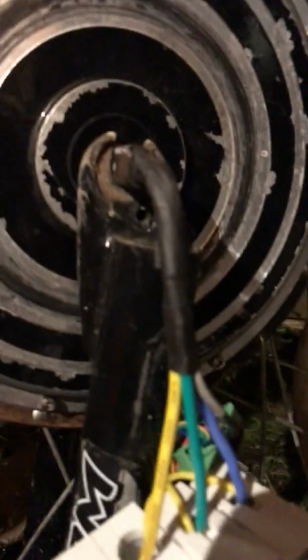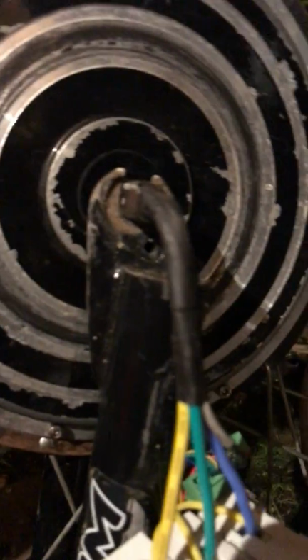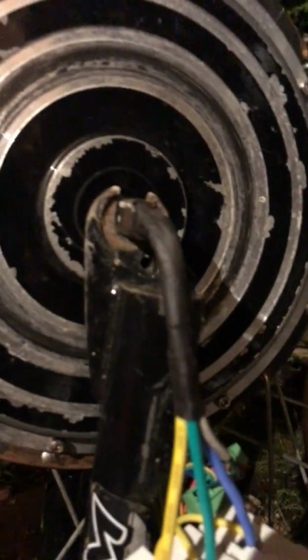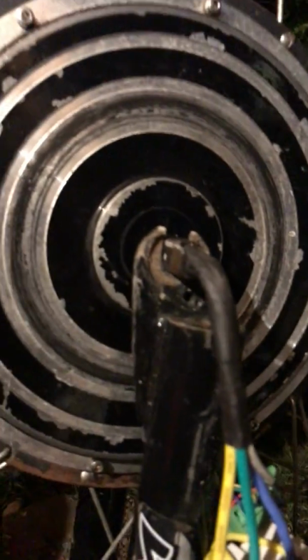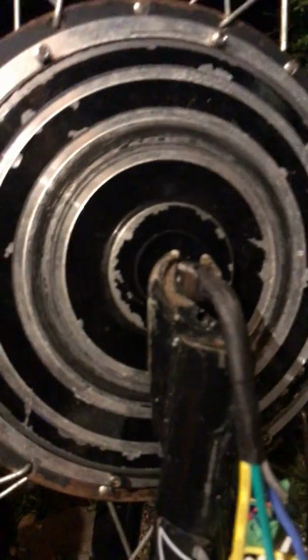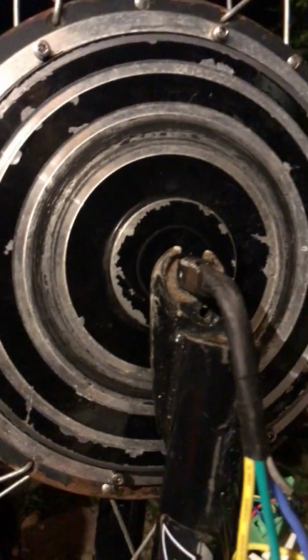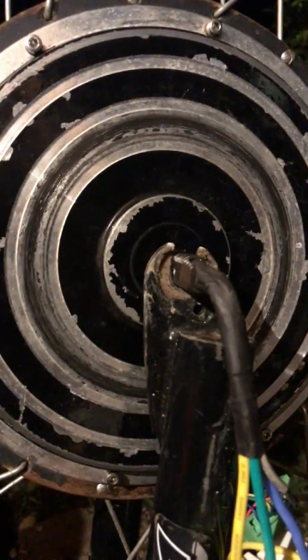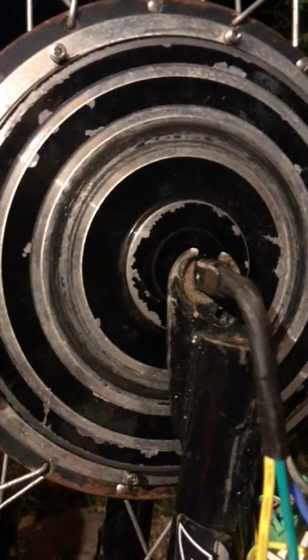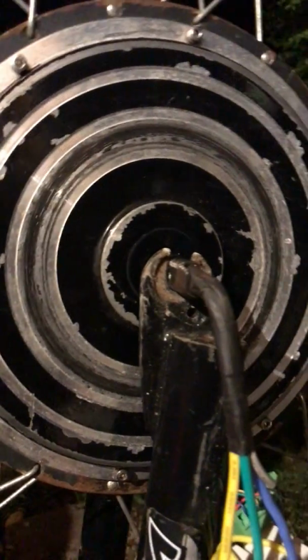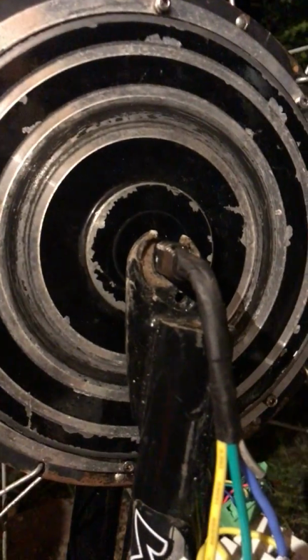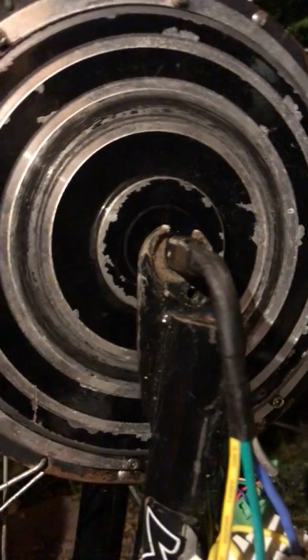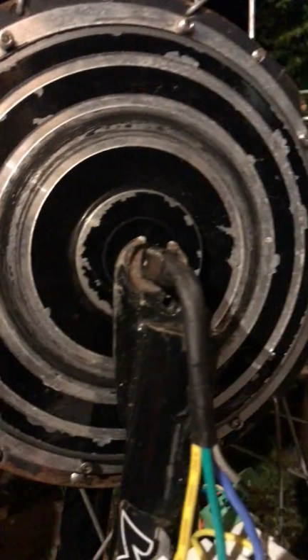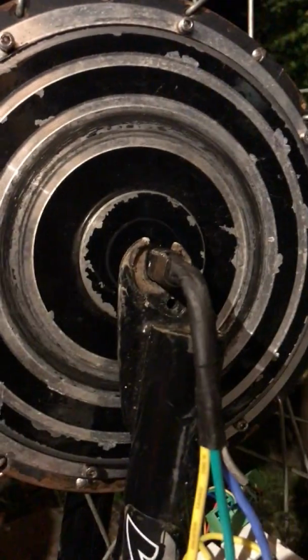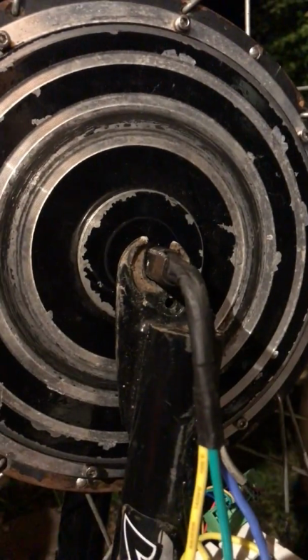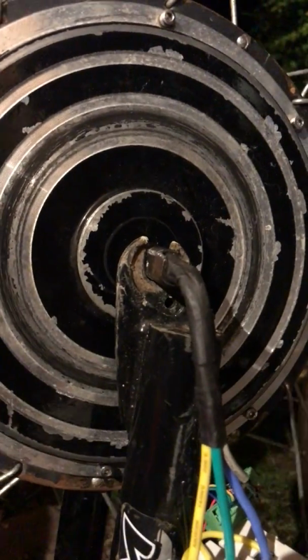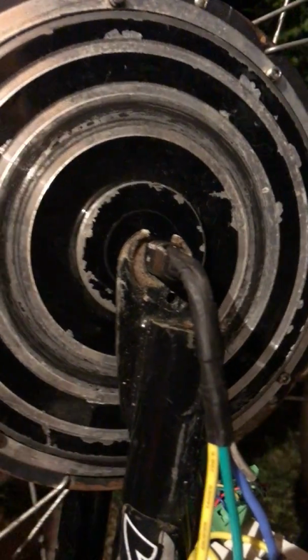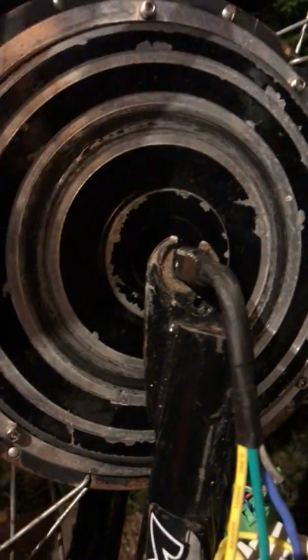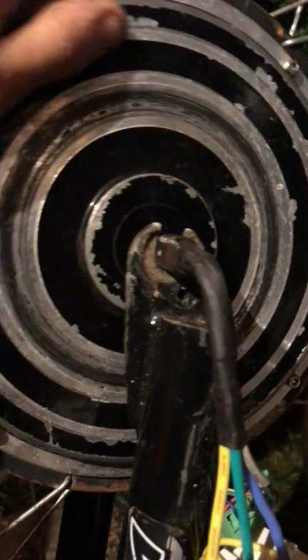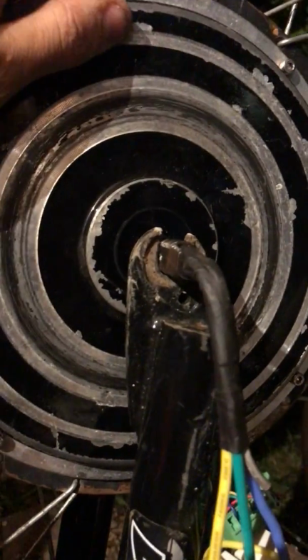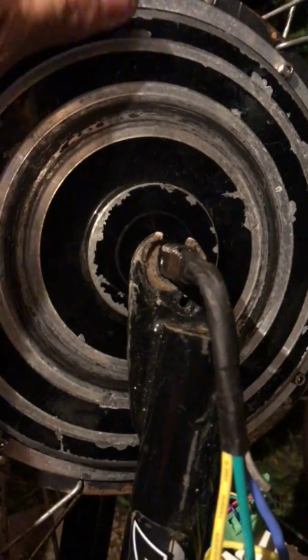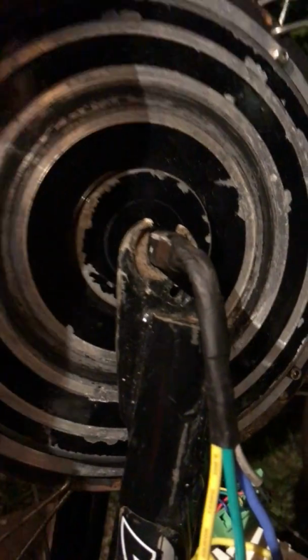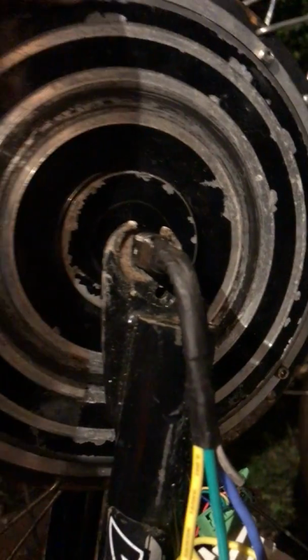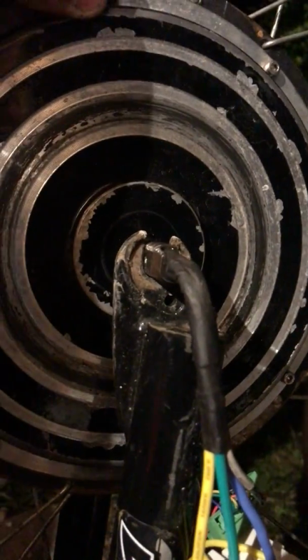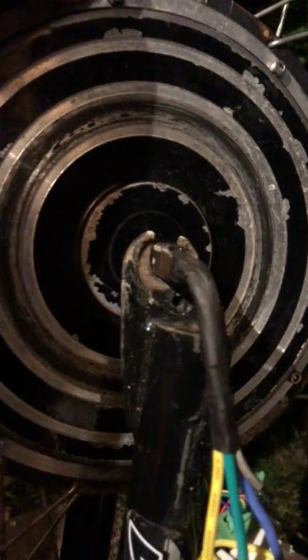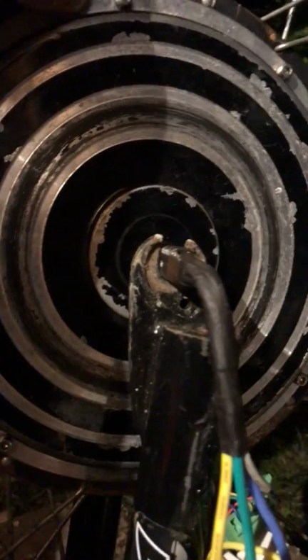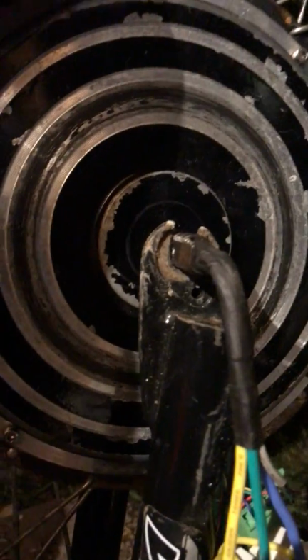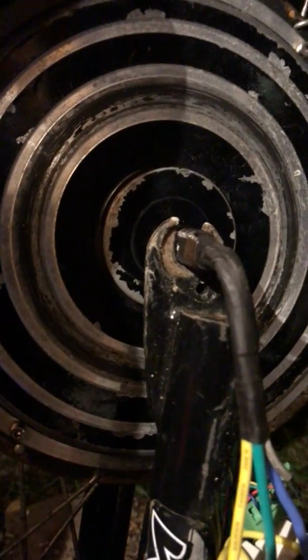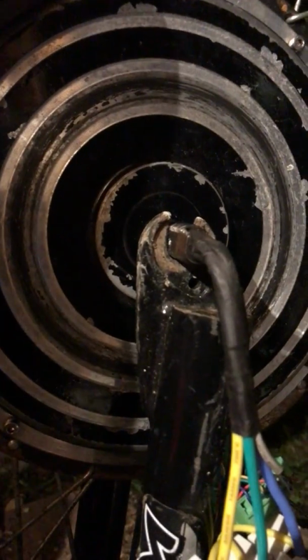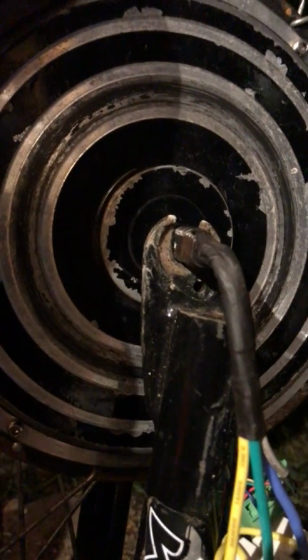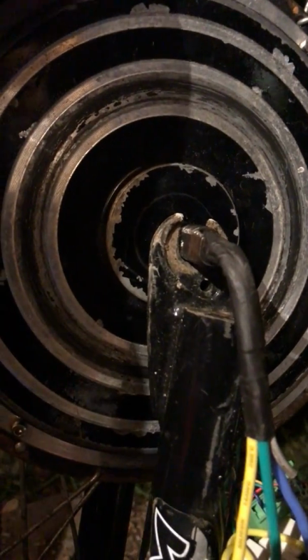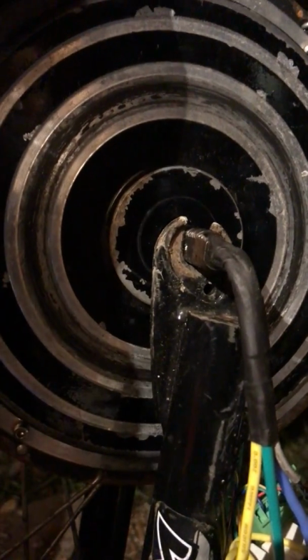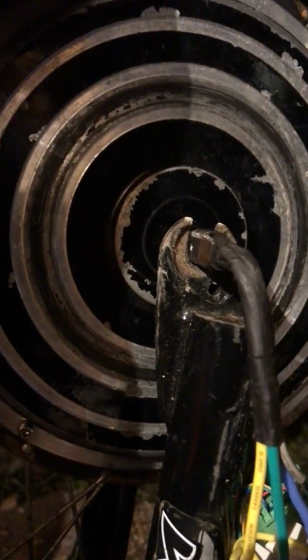This motor has actually been rewound for delta, which means more power and more speed. This is a 1kW motor, but stock it already drew just about nearly 2kW.